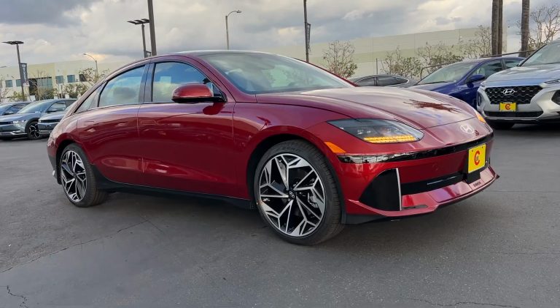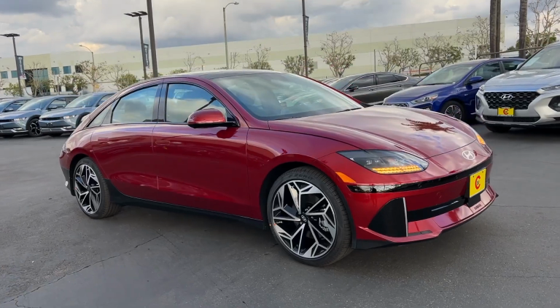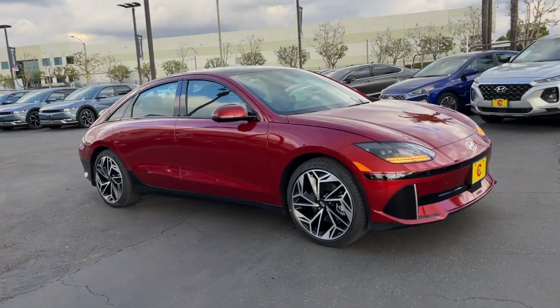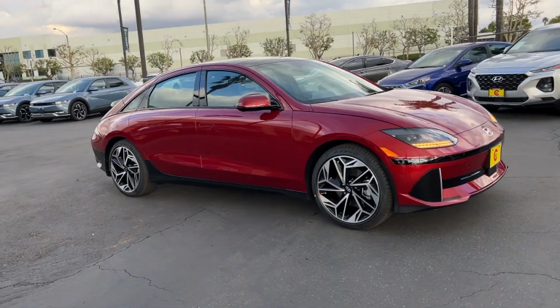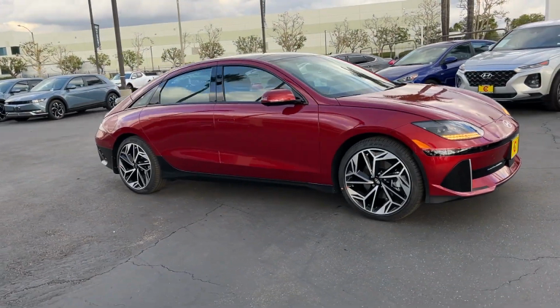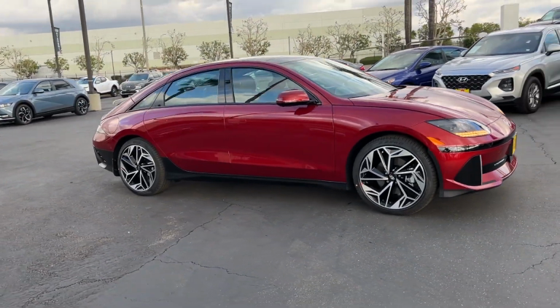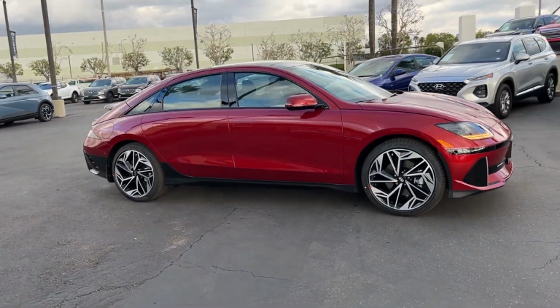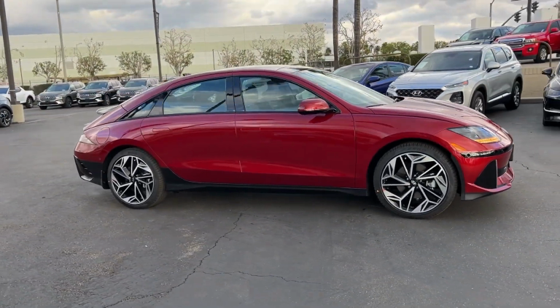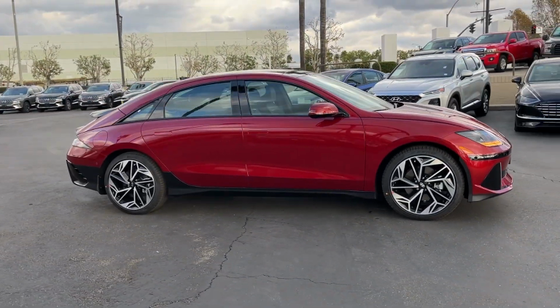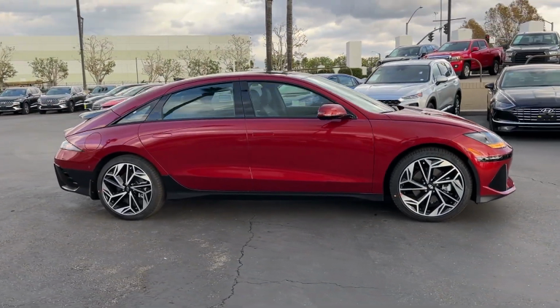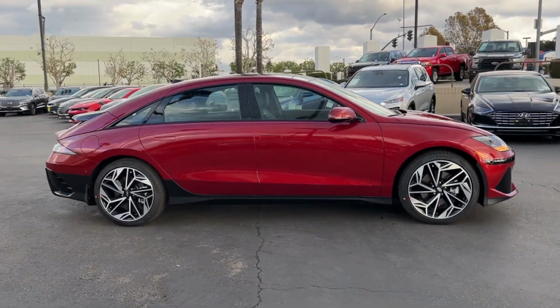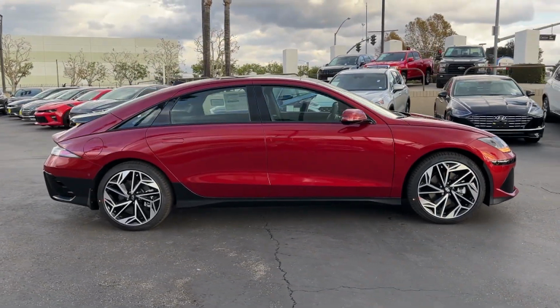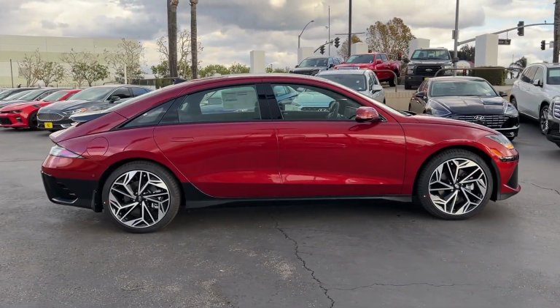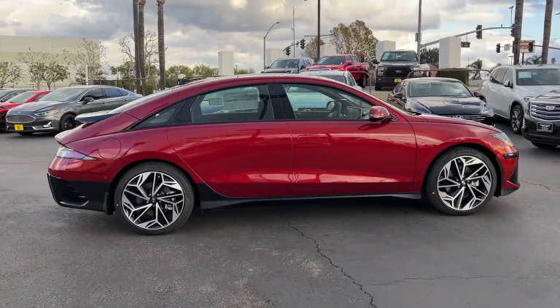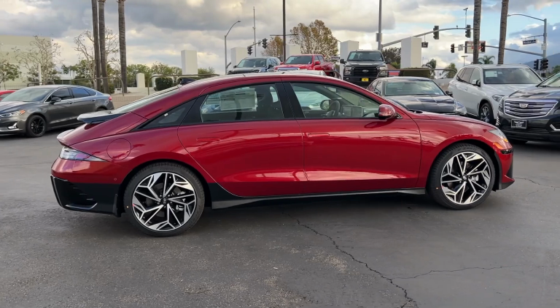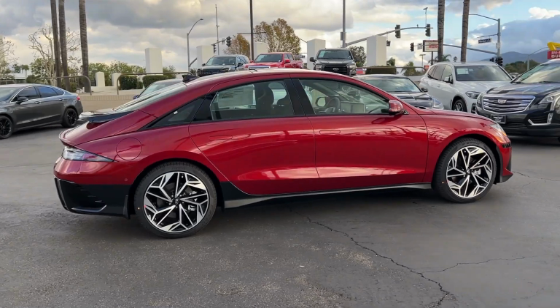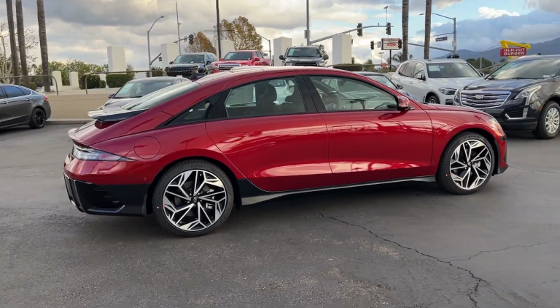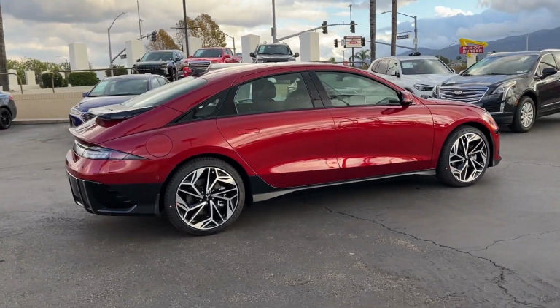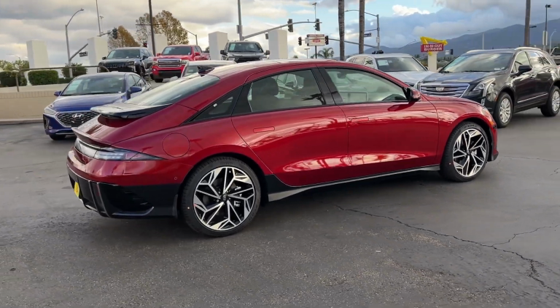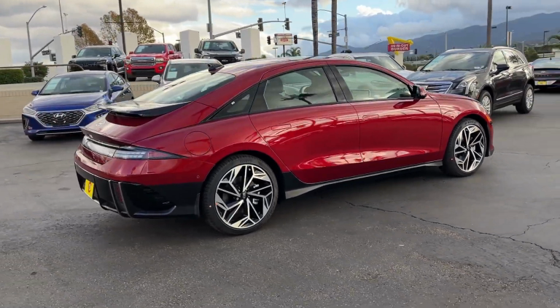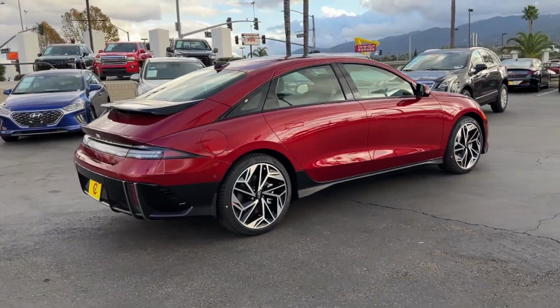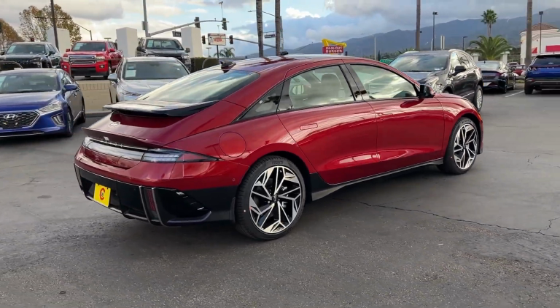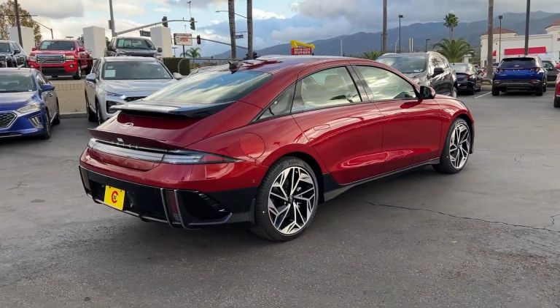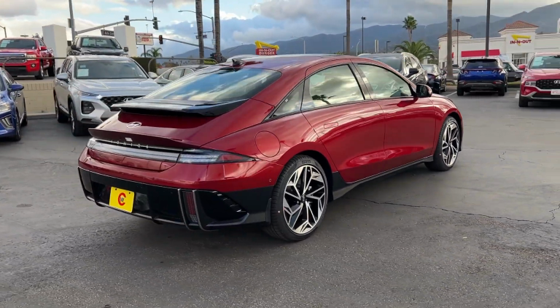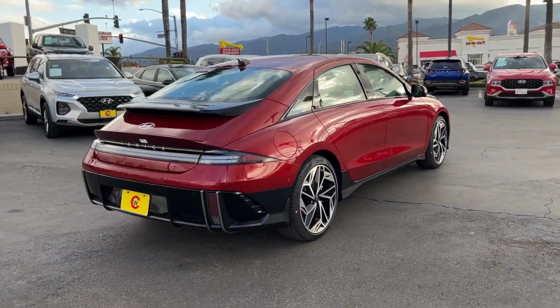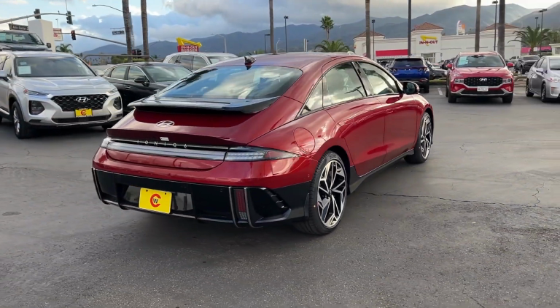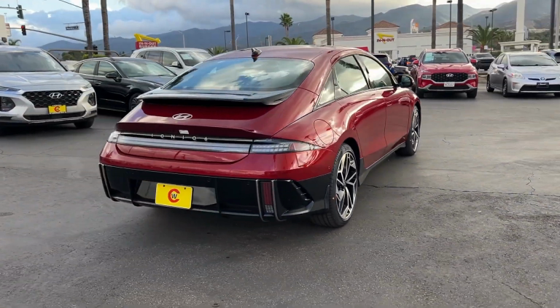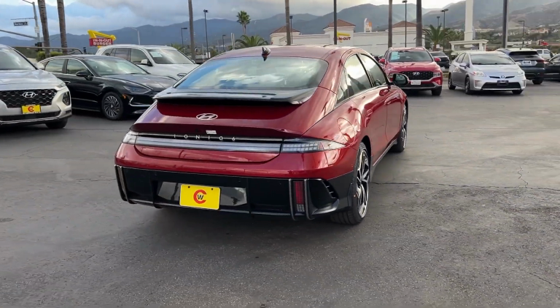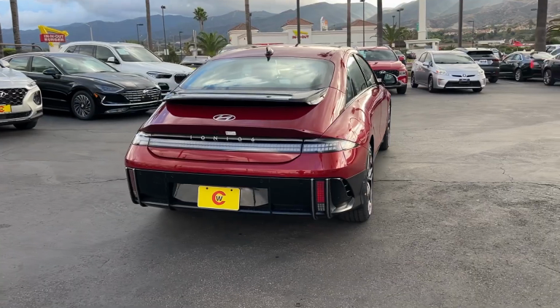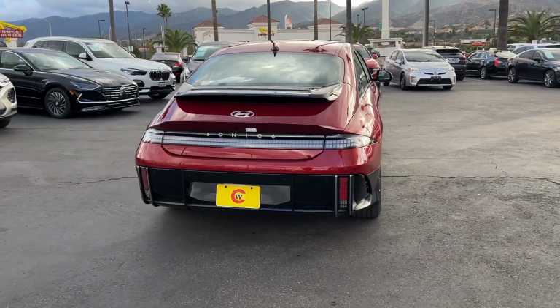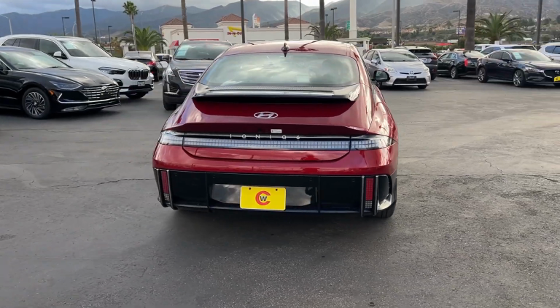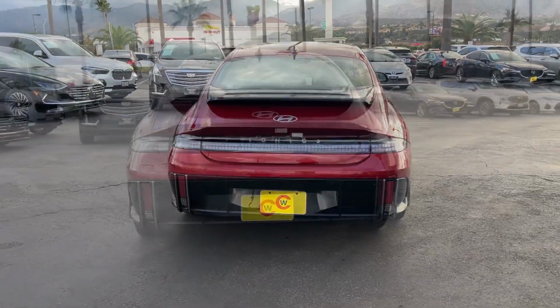Get acquainted with the 2024 Hyundai IONIQ 6. Here's a stunning IONIQ 6, the EV that offers a quiet, spacious interior, quick acceleration, and engaging performance.